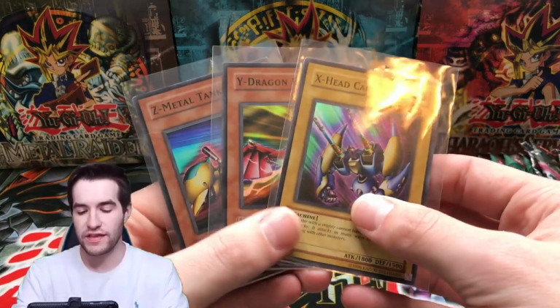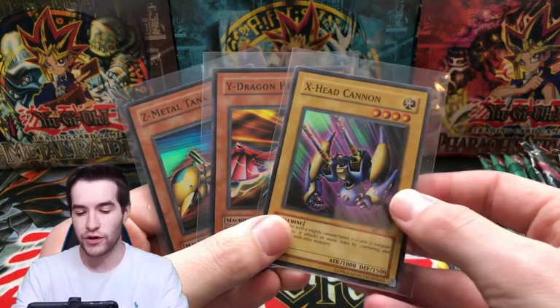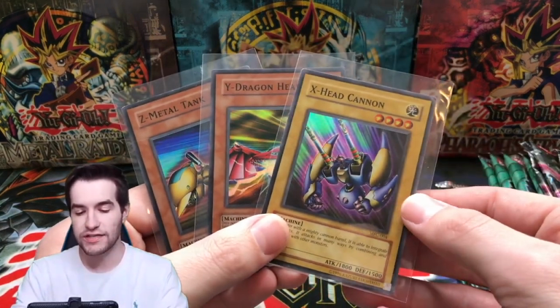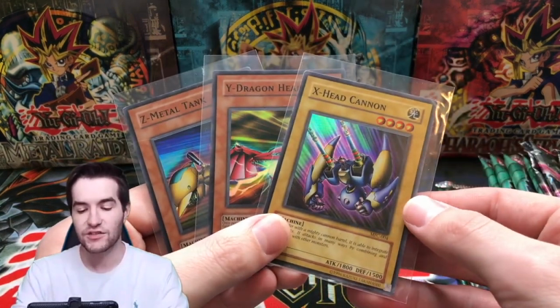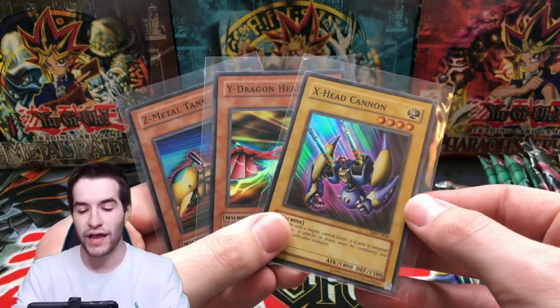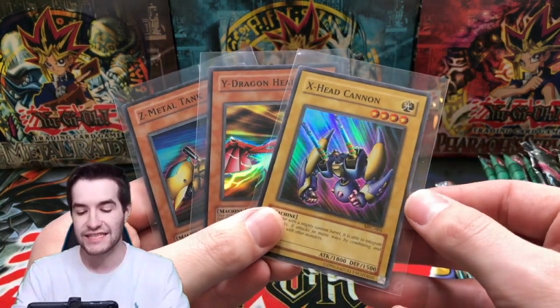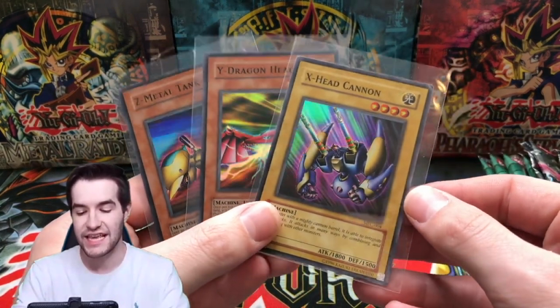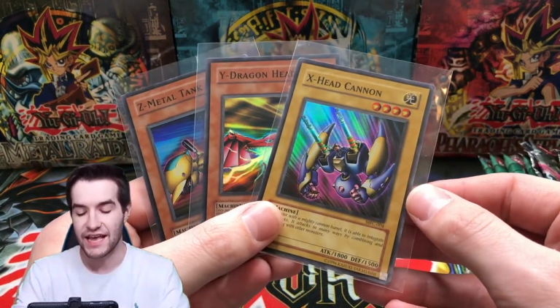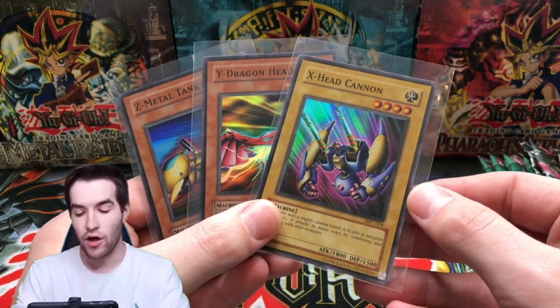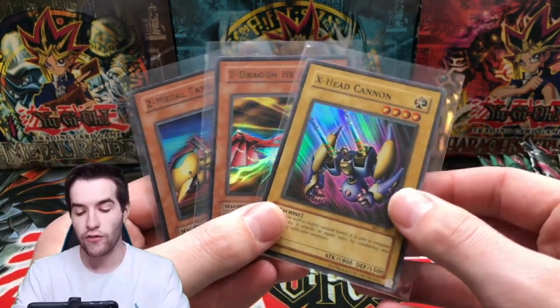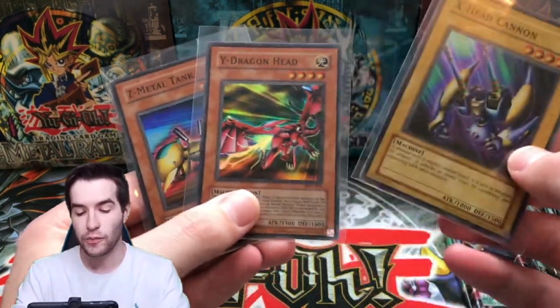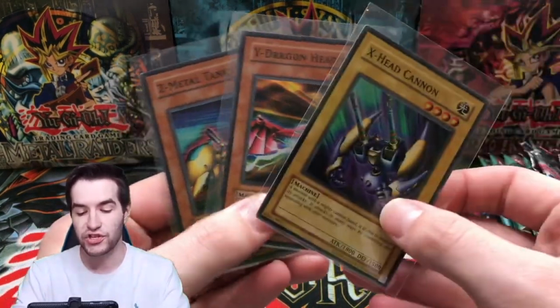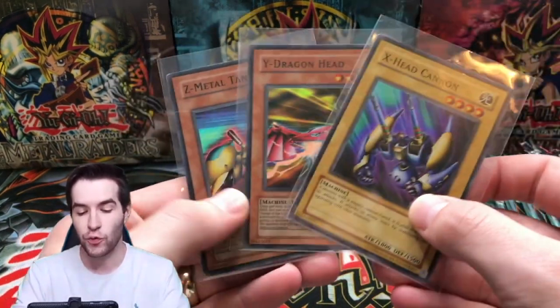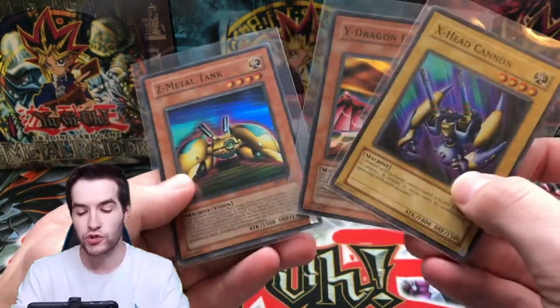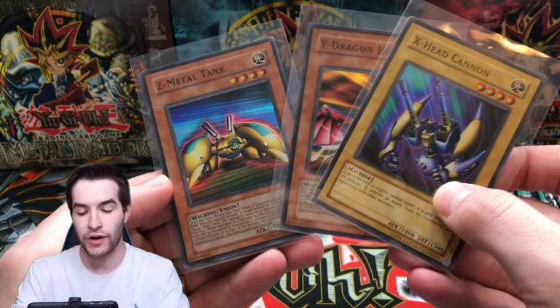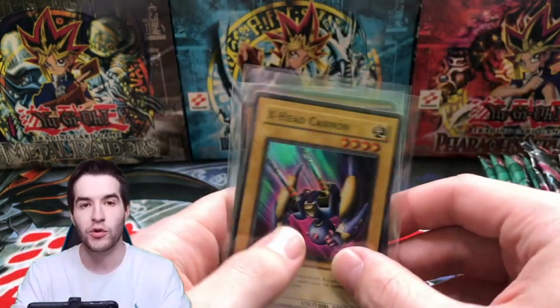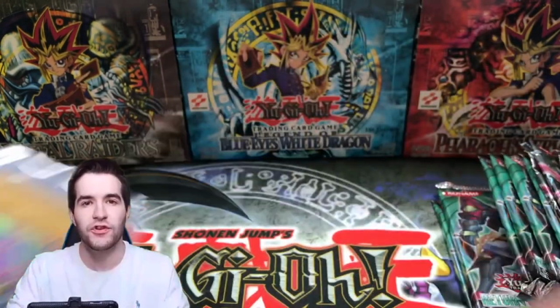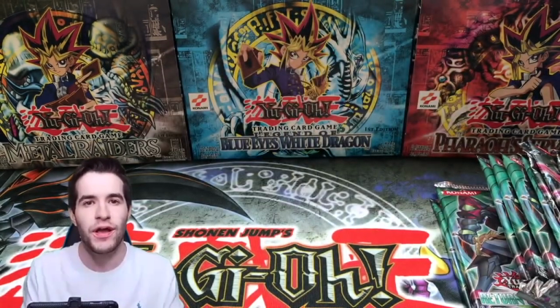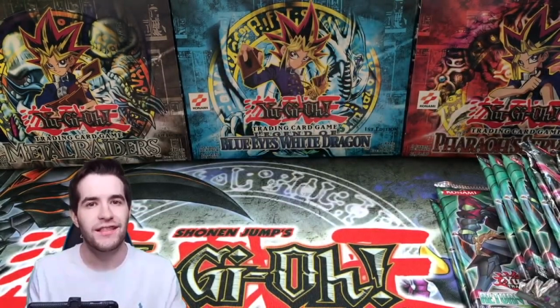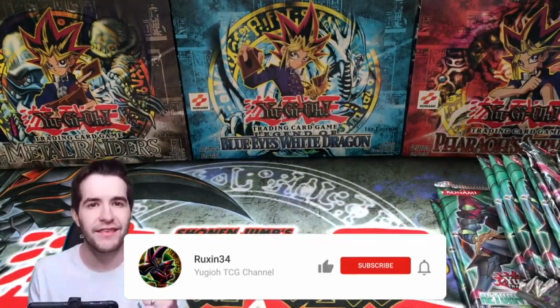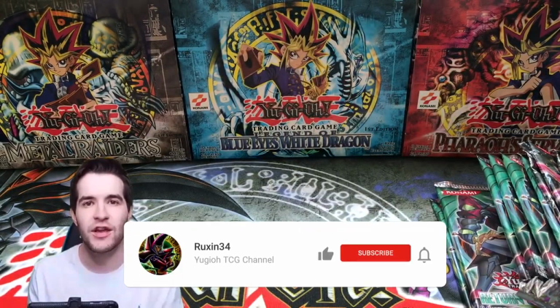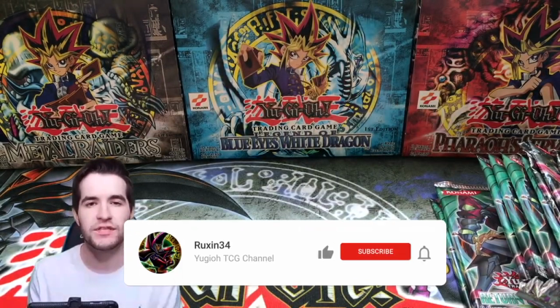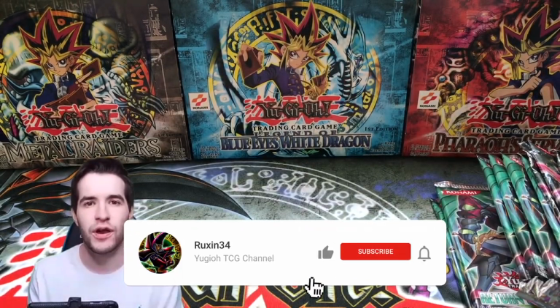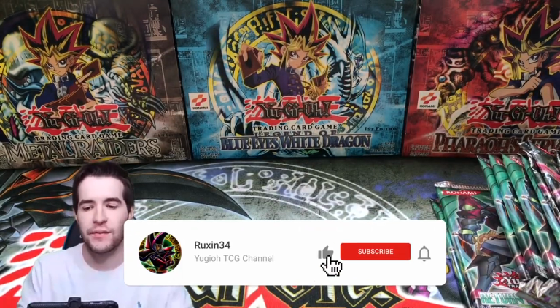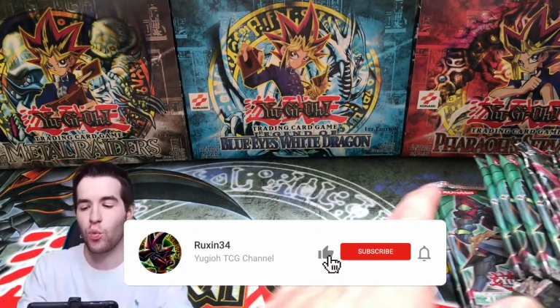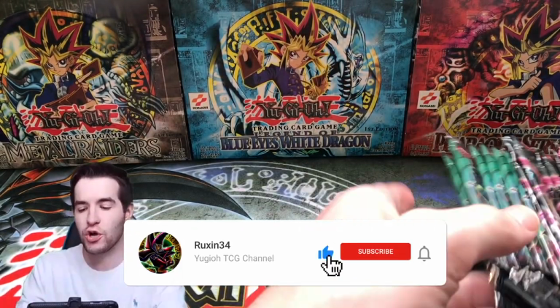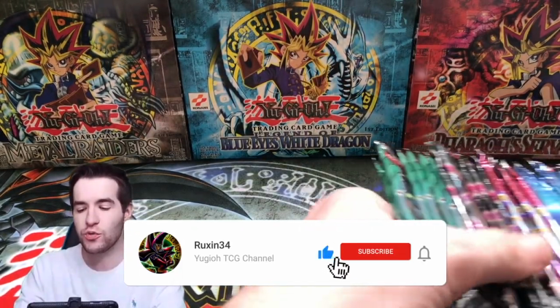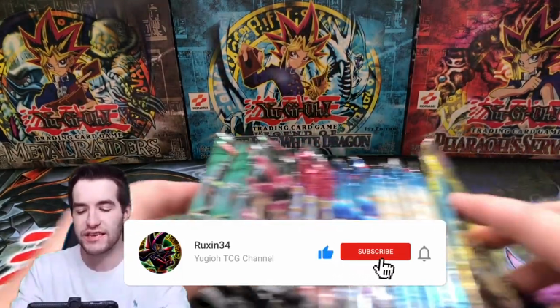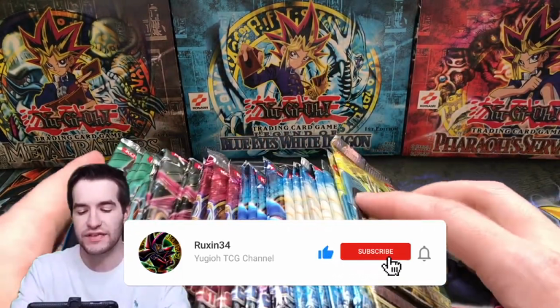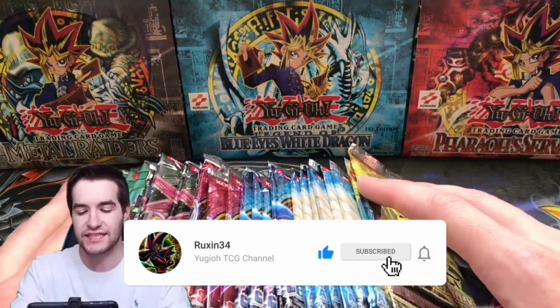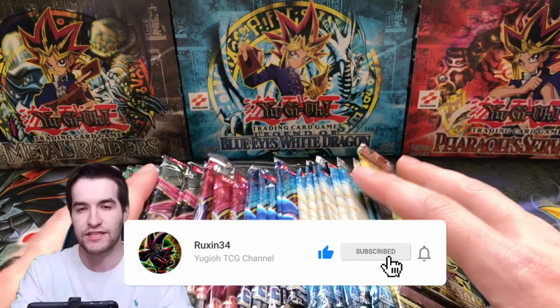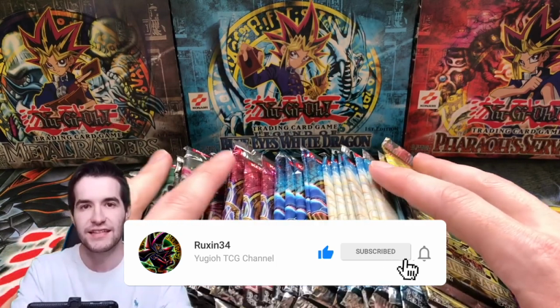The giveaway for this video — I'll be giving away these three cards: X, Y, and Z, all from Magician's Force, super rares. All you have to do is like the video, be subscribed, and let me know which ghost you want to see from these six different sets.